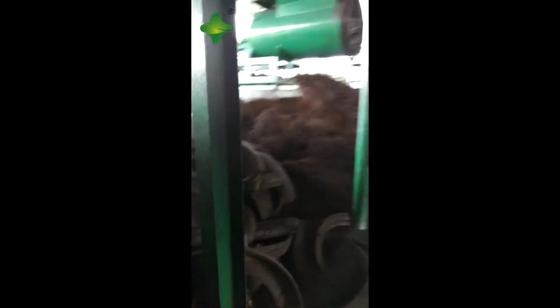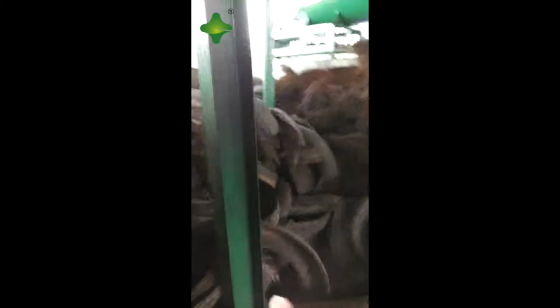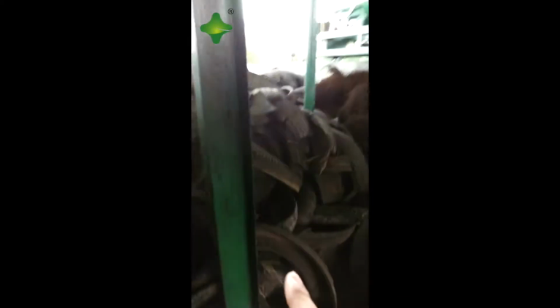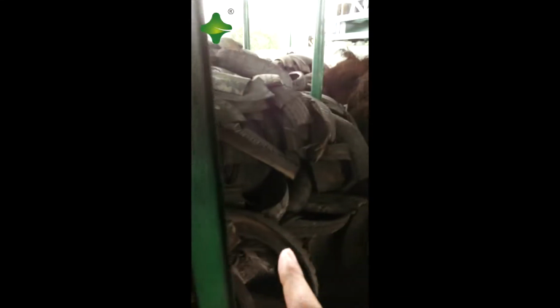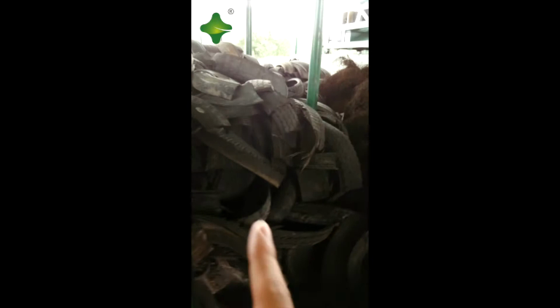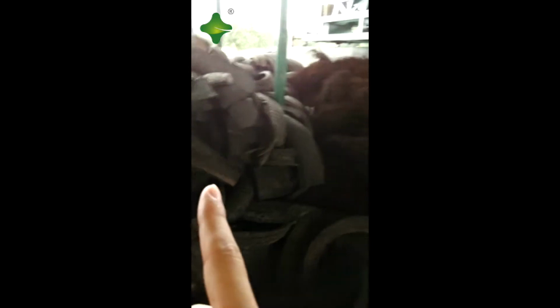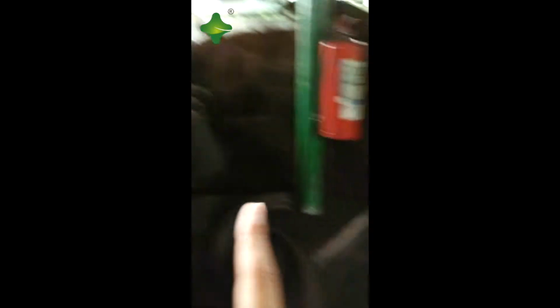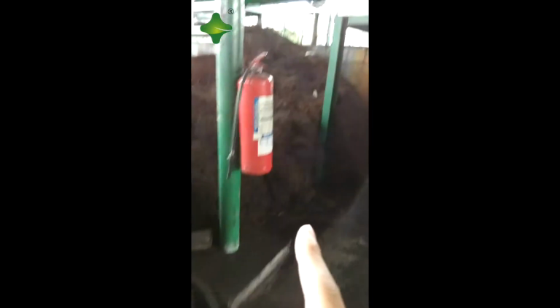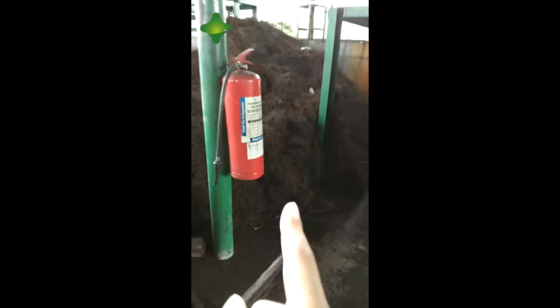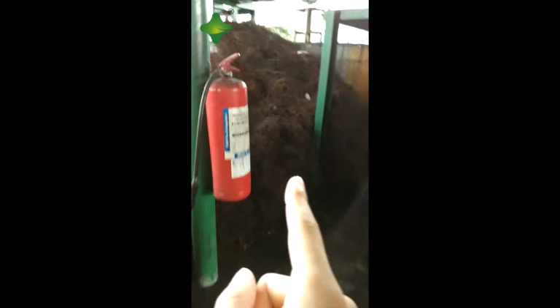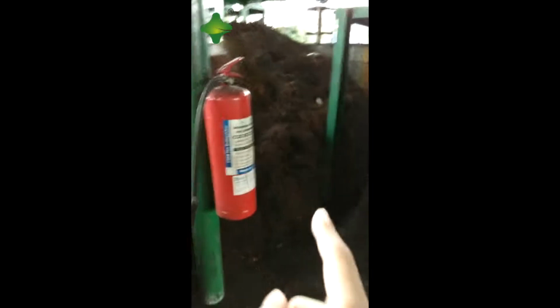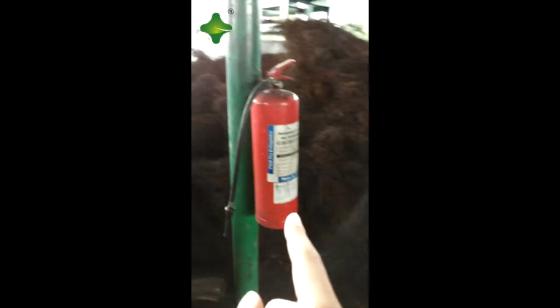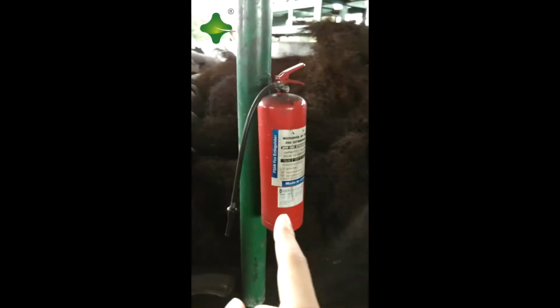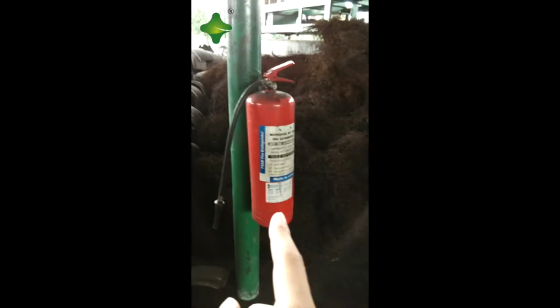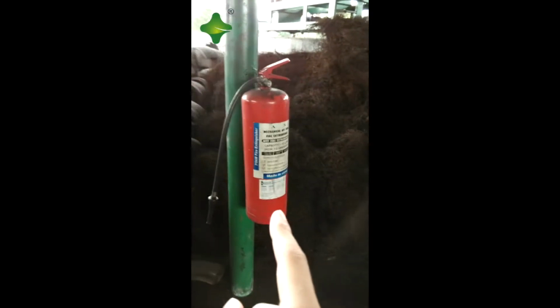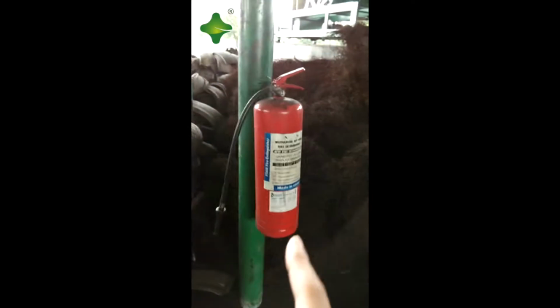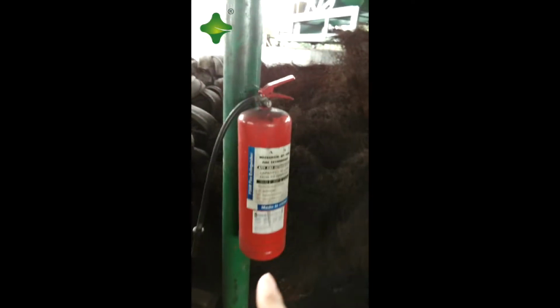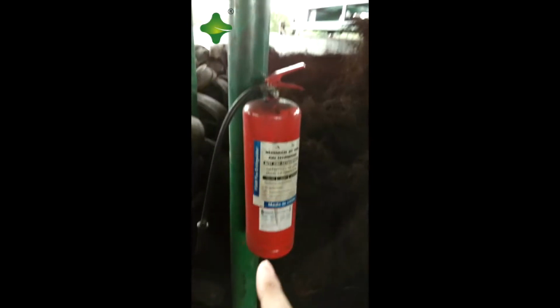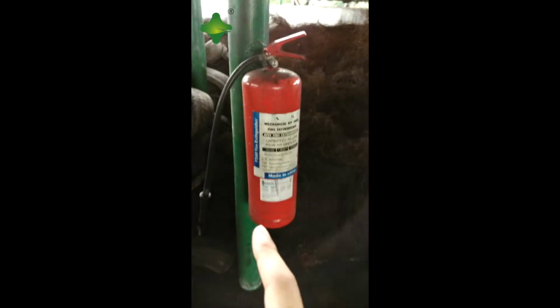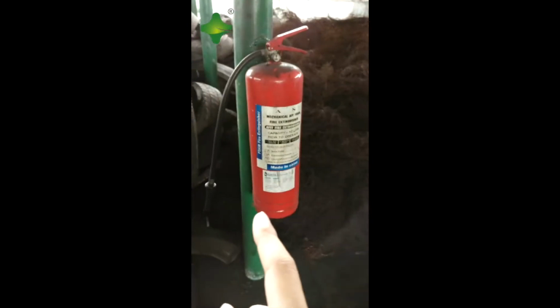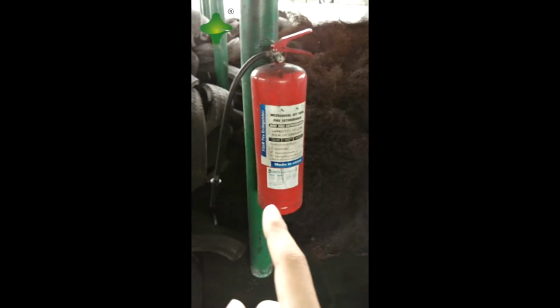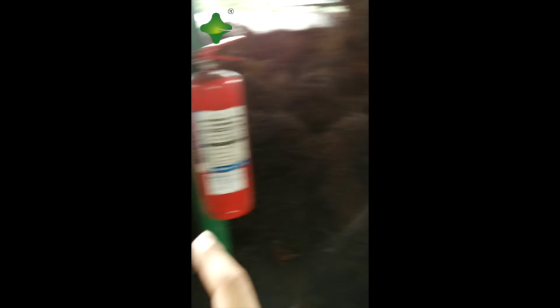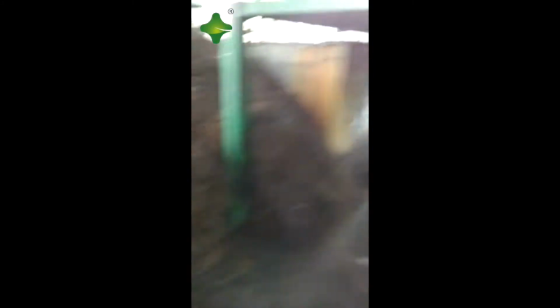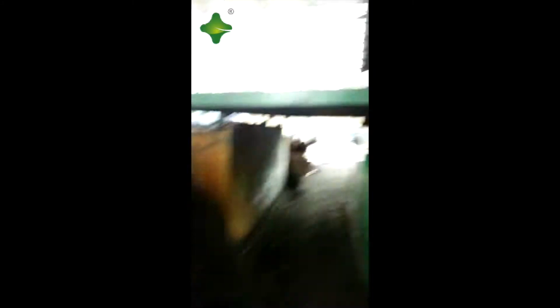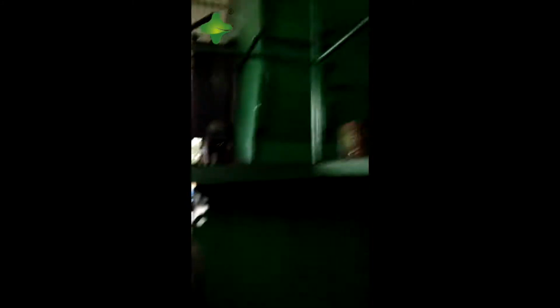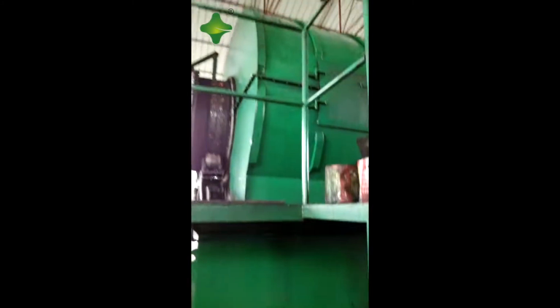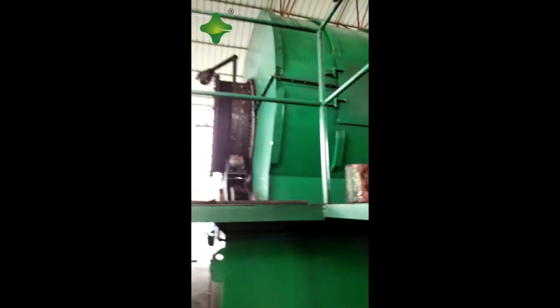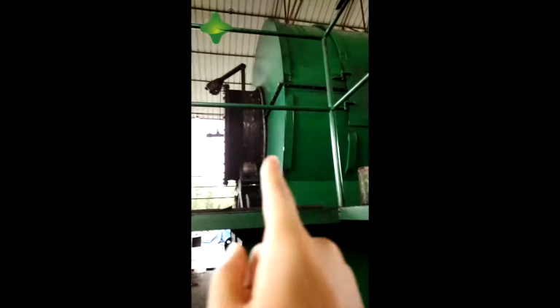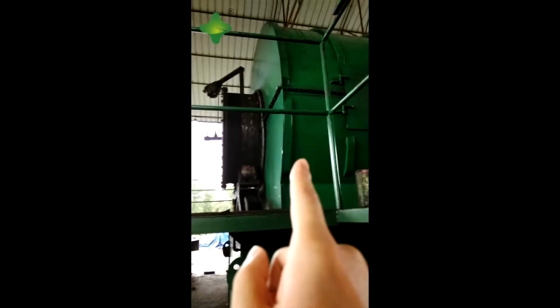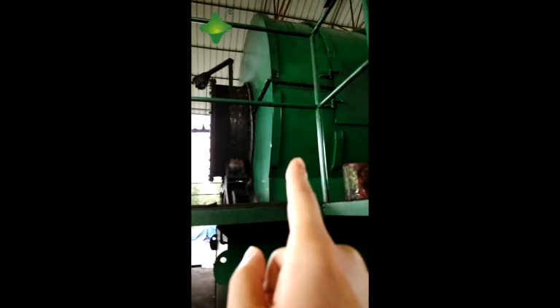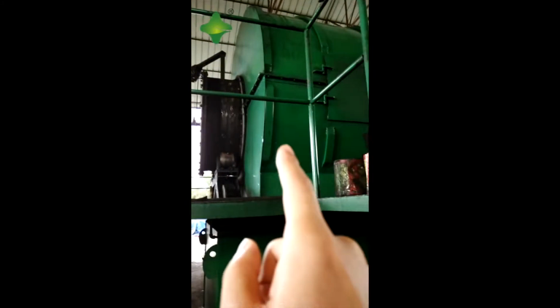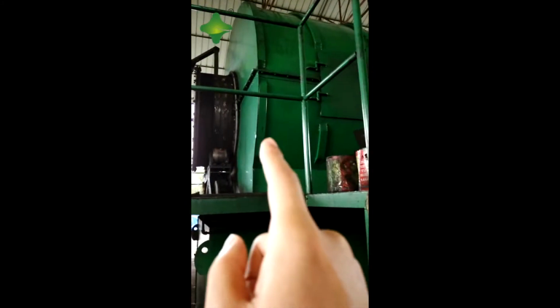Lots of tires, steel wire, and a fire extinguisher in case of safety. This is another 10-ton pyrolysis machine.